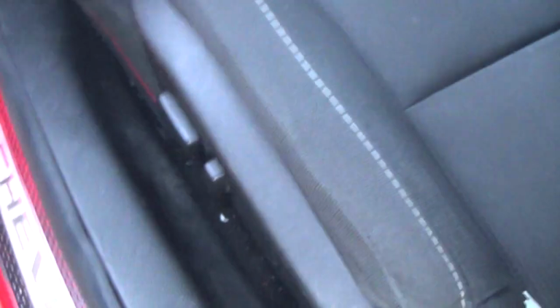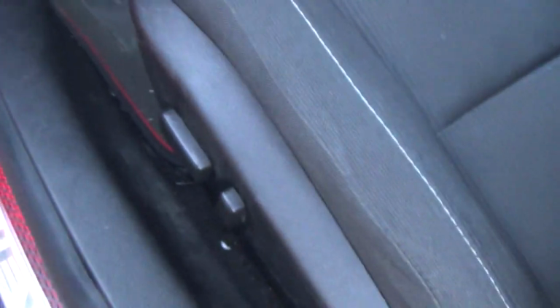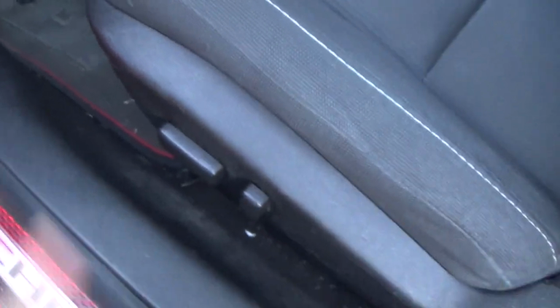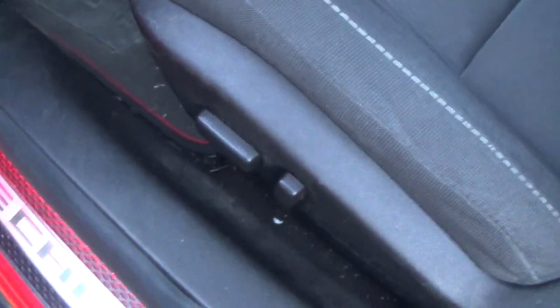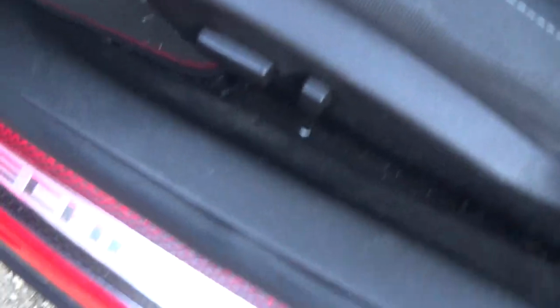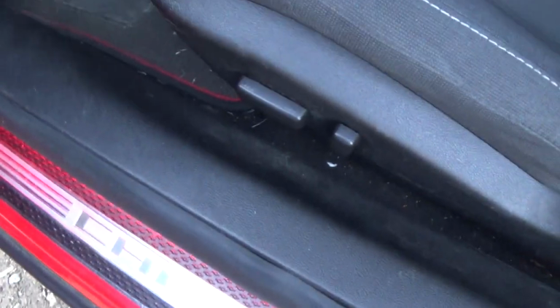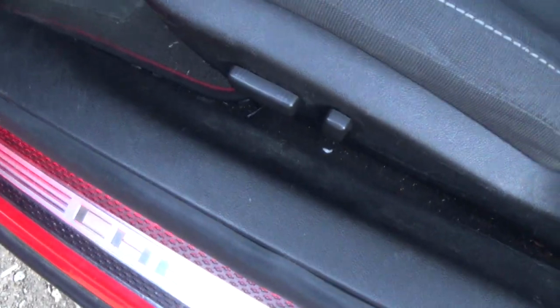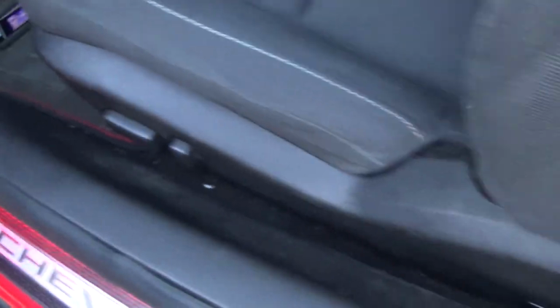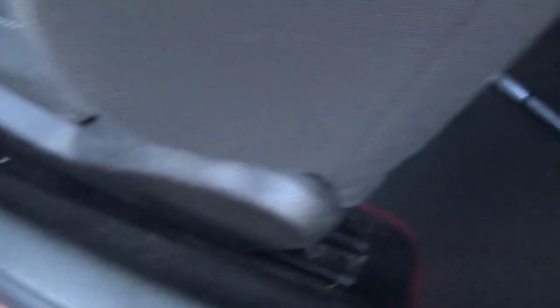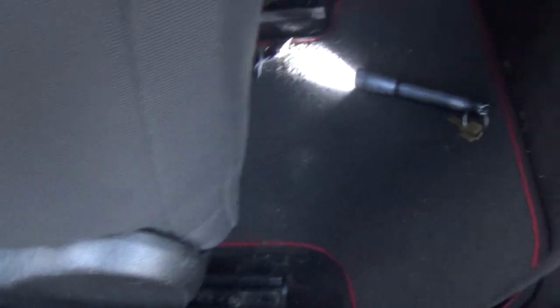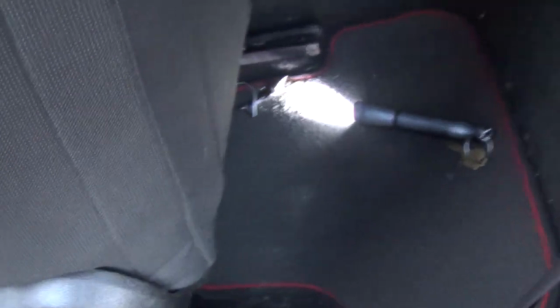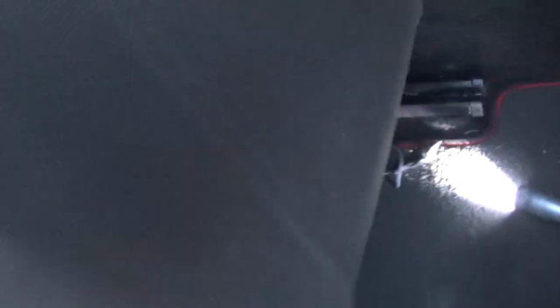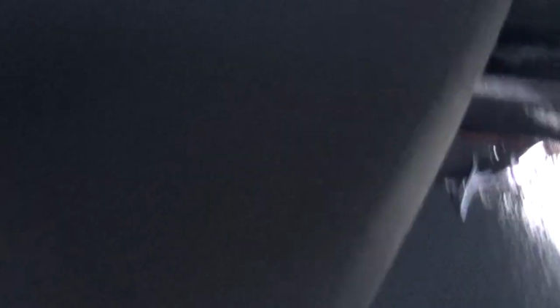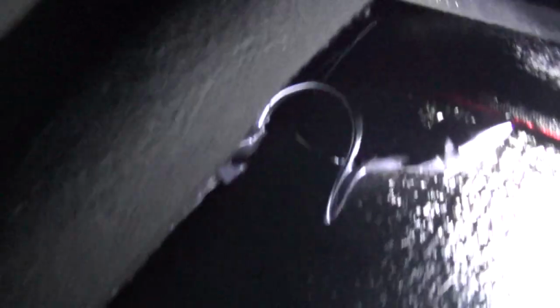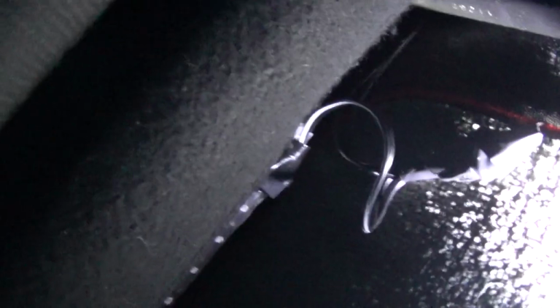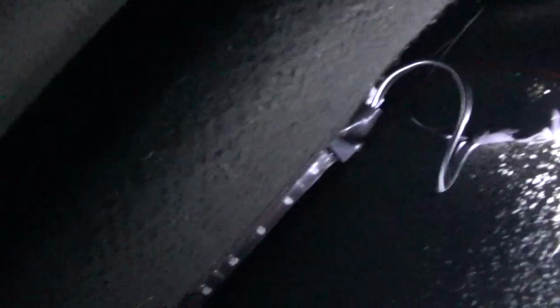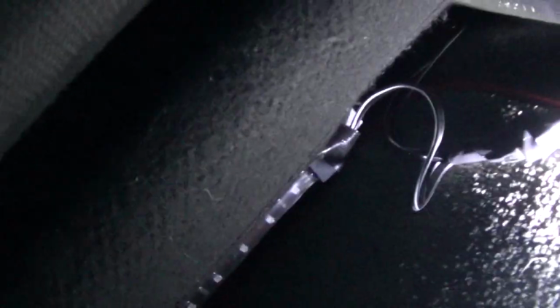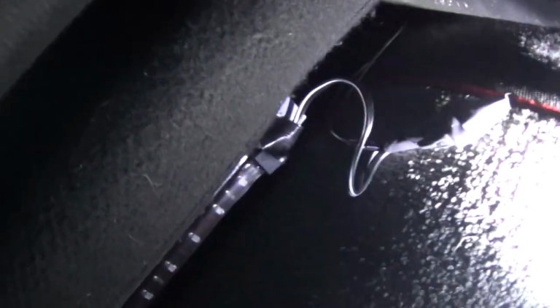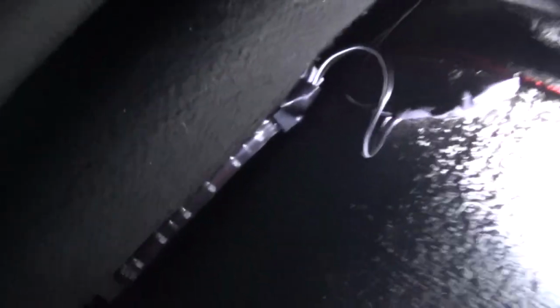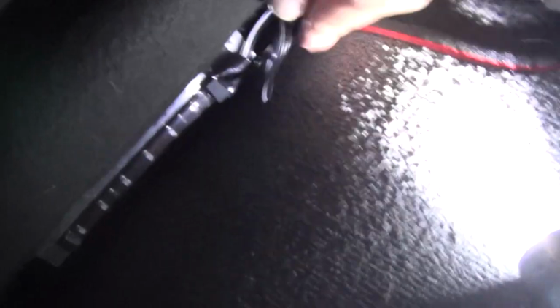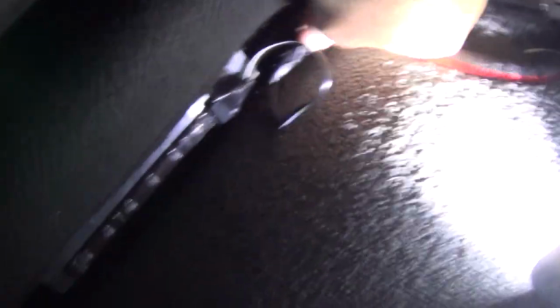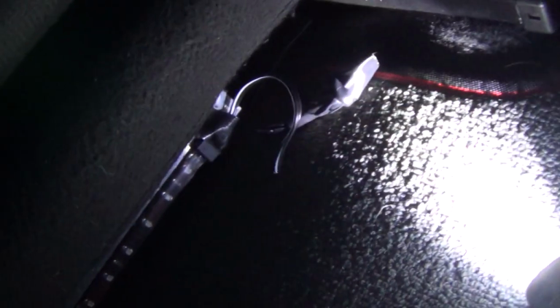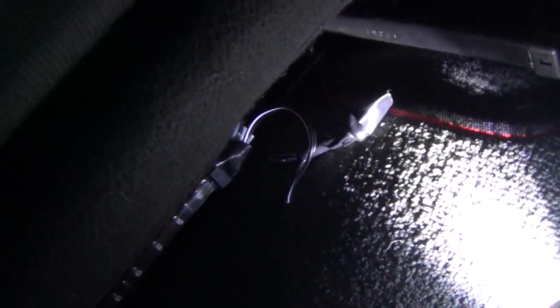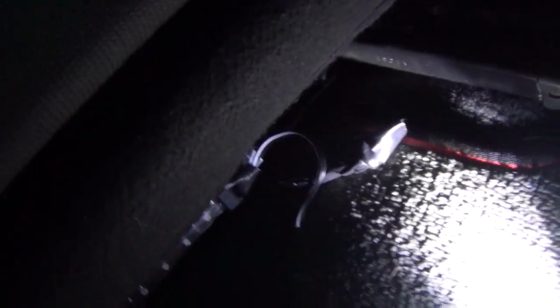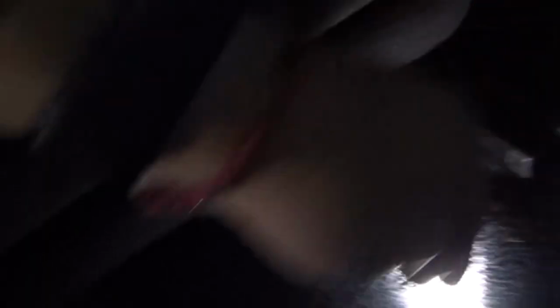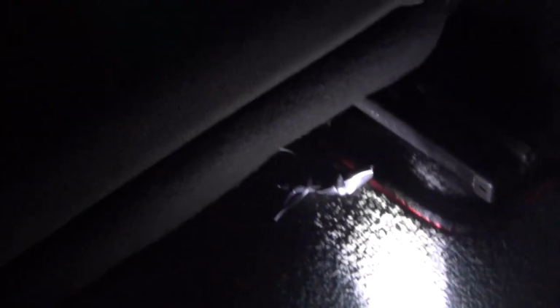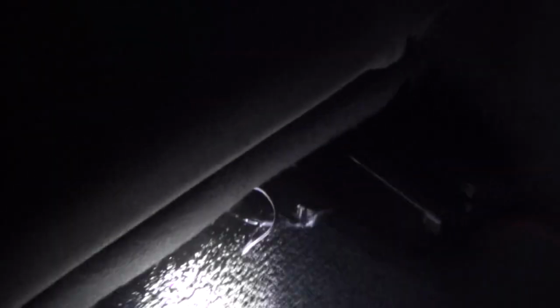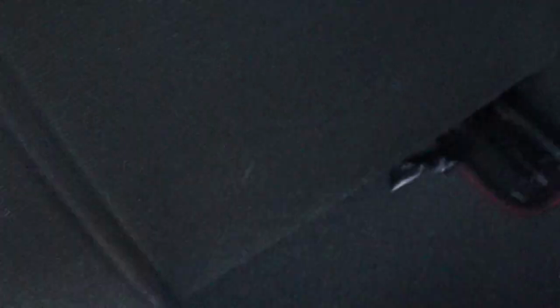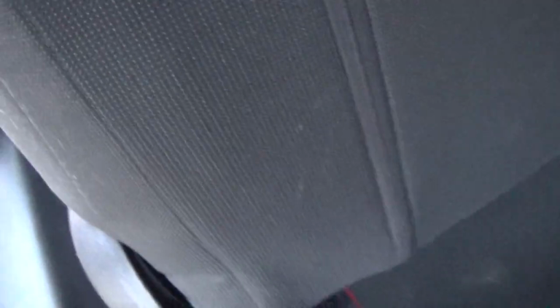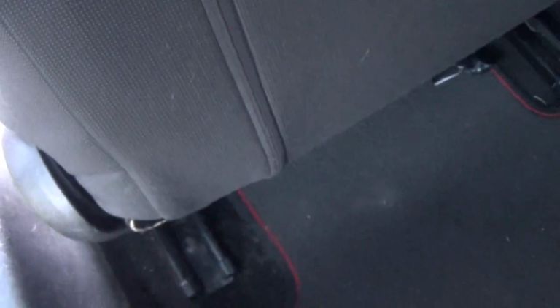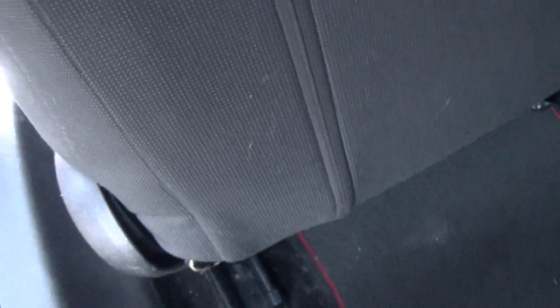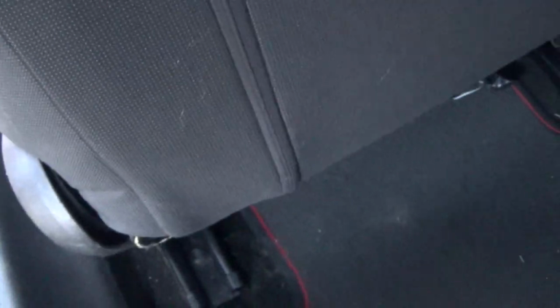This seat goes back and forth by eight and a half inches, so I got the wires as short as I could so I didn't have a bunch hanging out. If you put the seat back, that wire just gets covered.